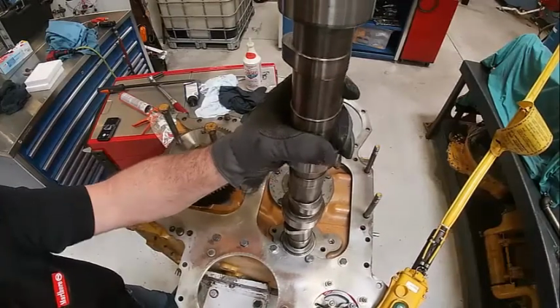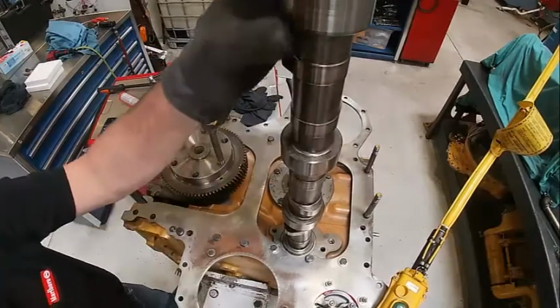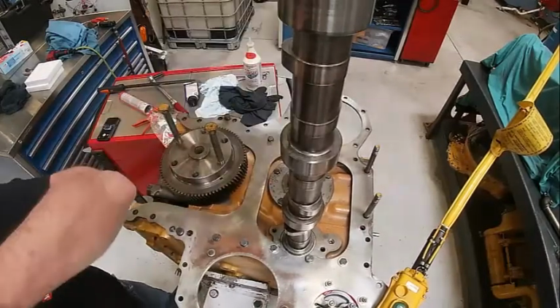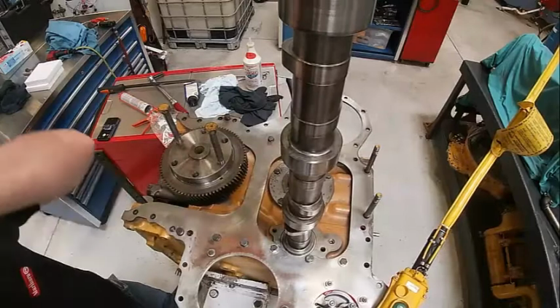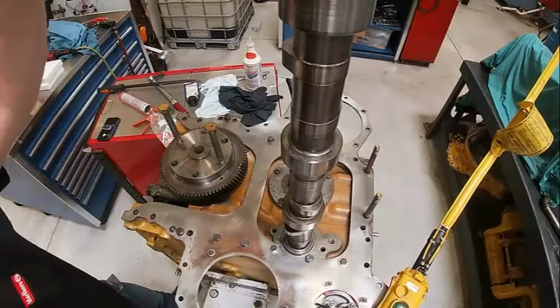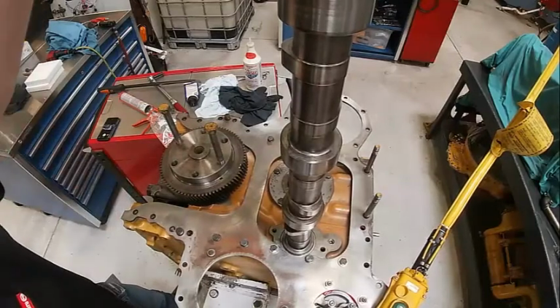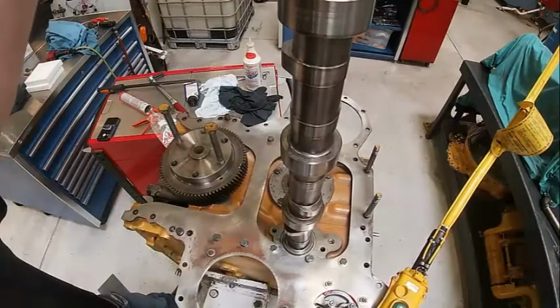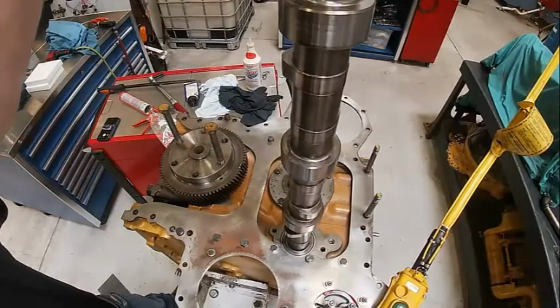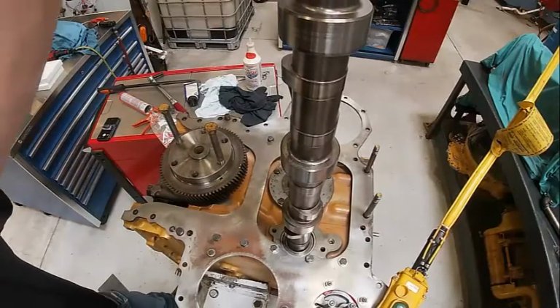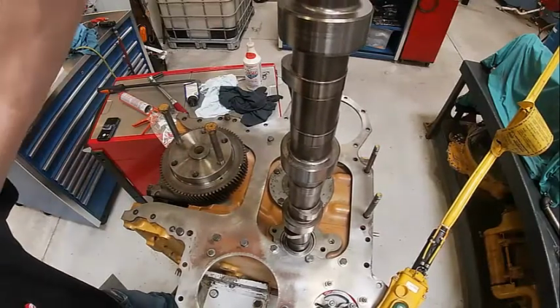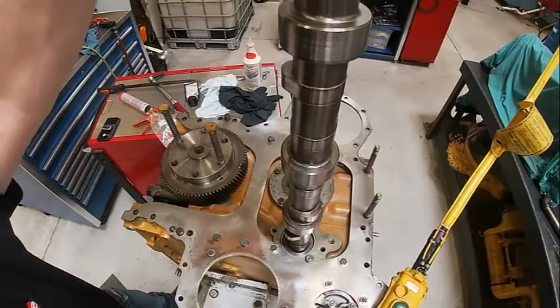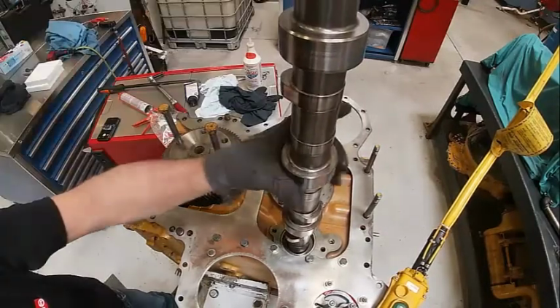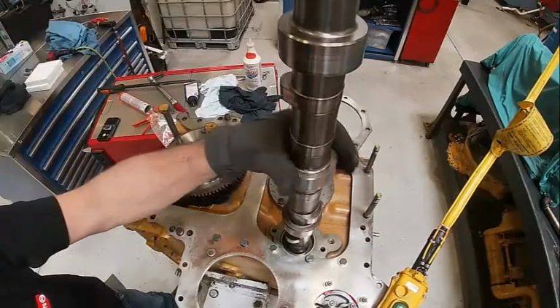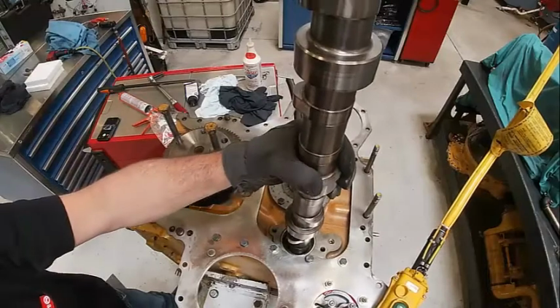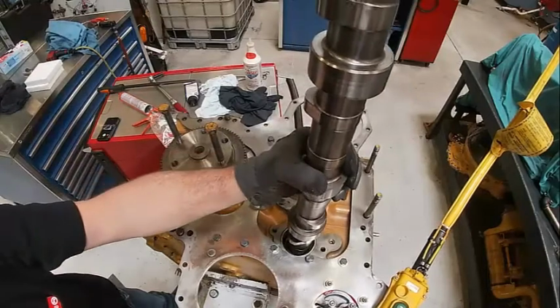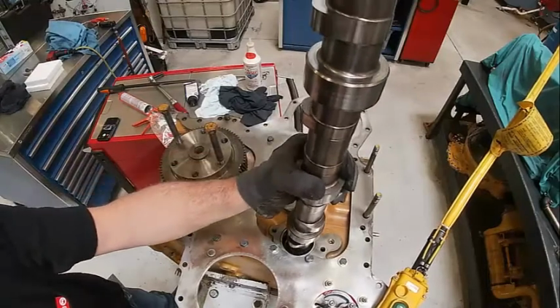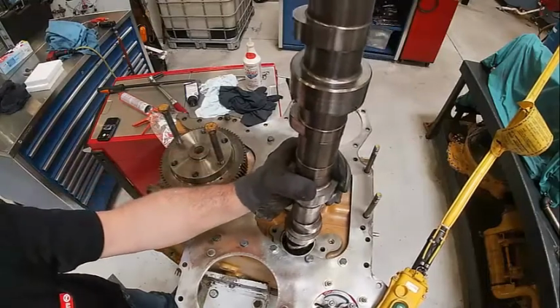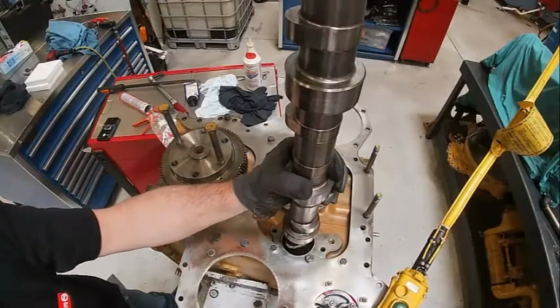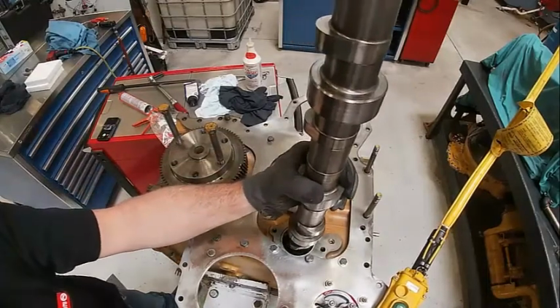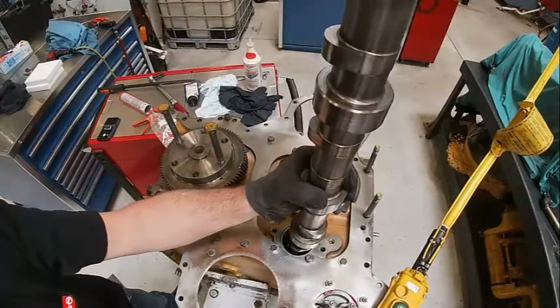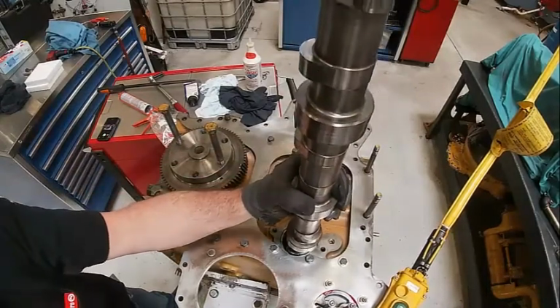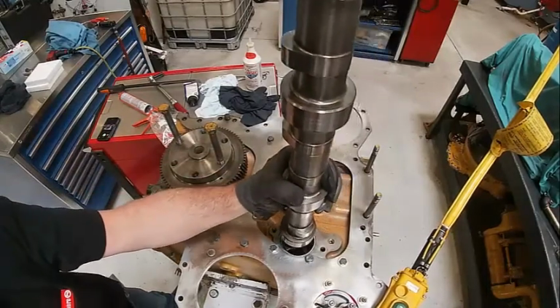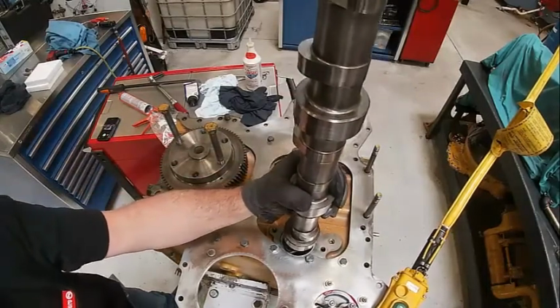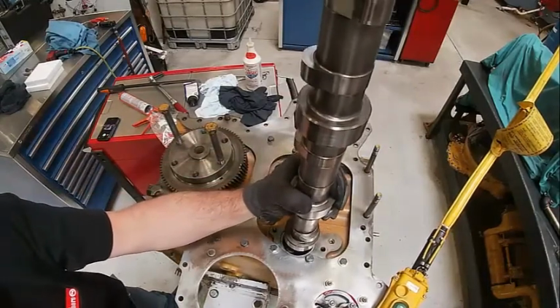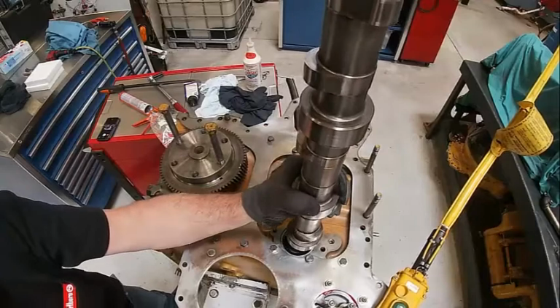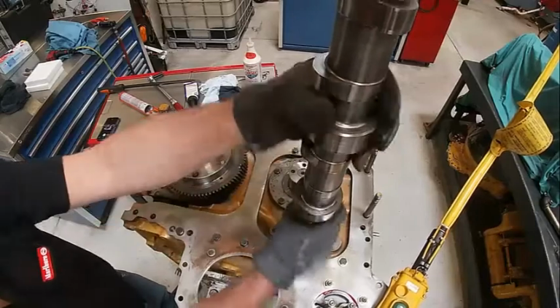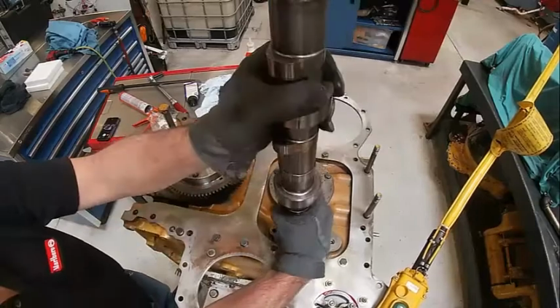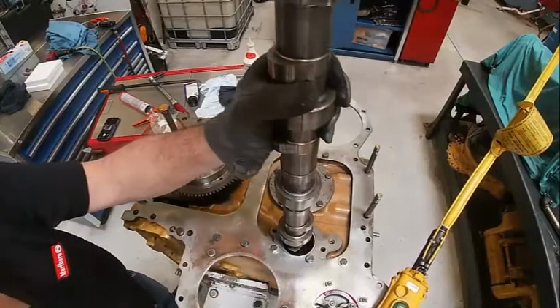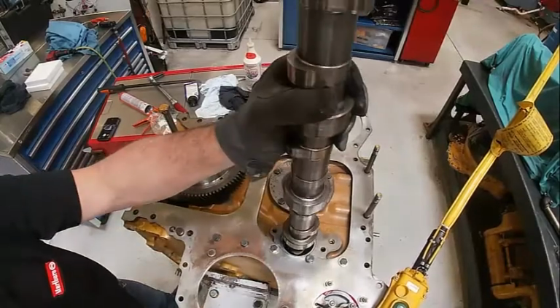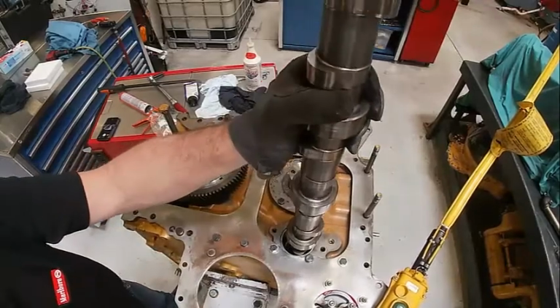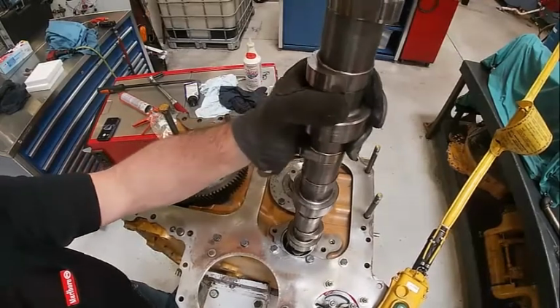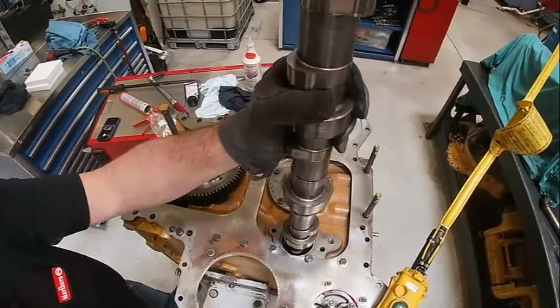Looks like it's going now. Keep your fingers out of the way — these camshafts are sharp, they will pinch you. There, see, I turned that and got it to go.